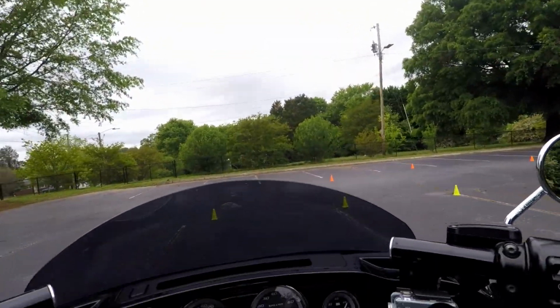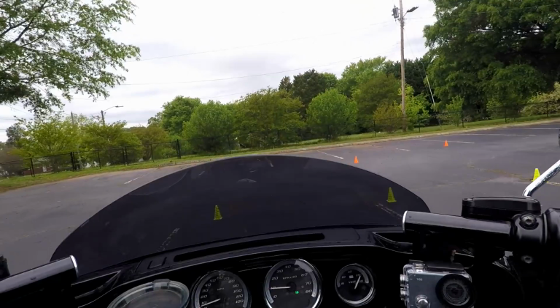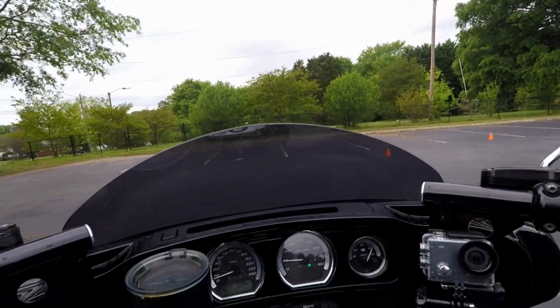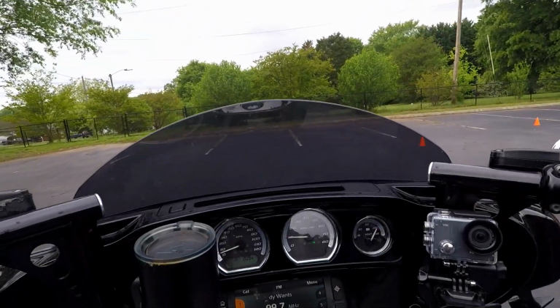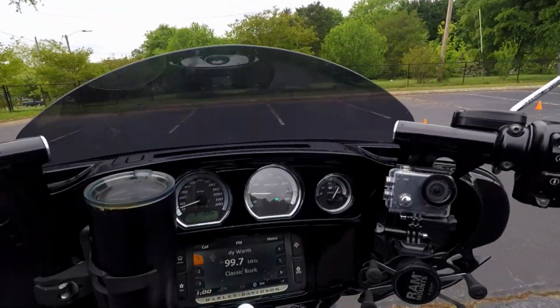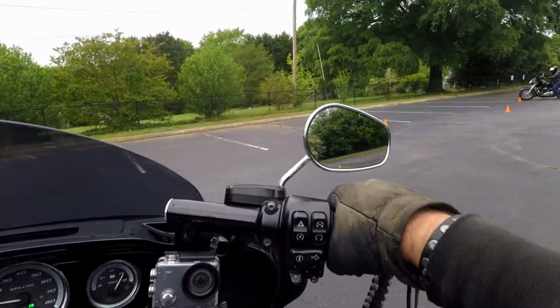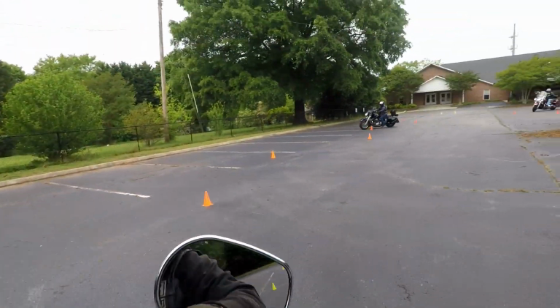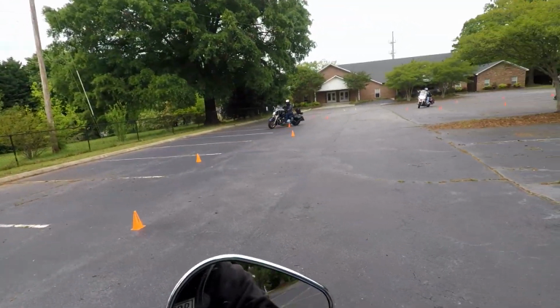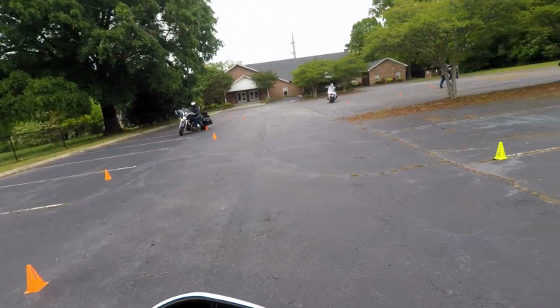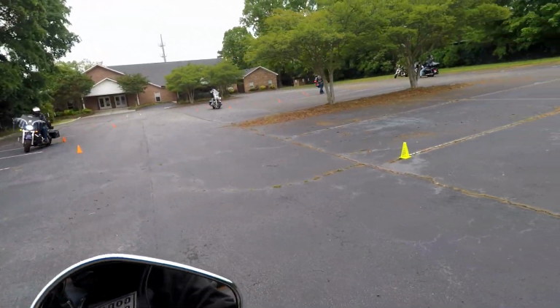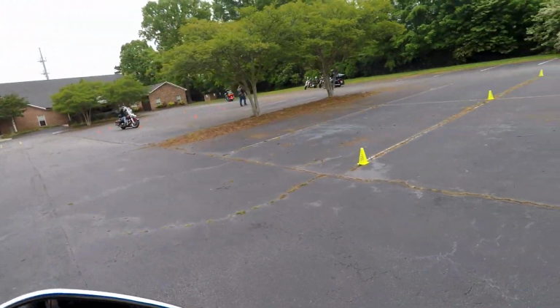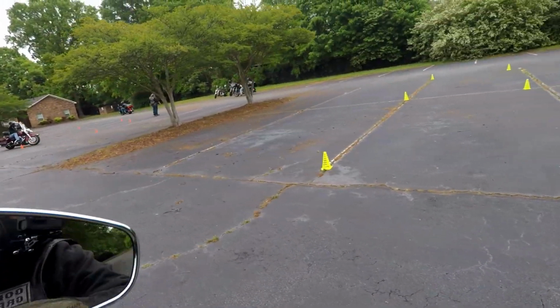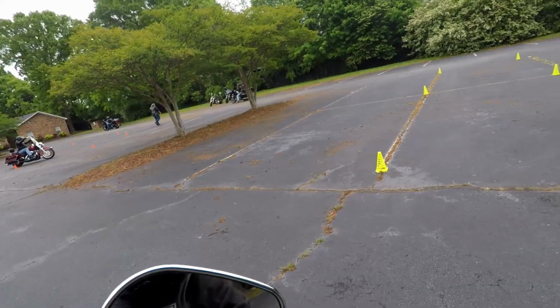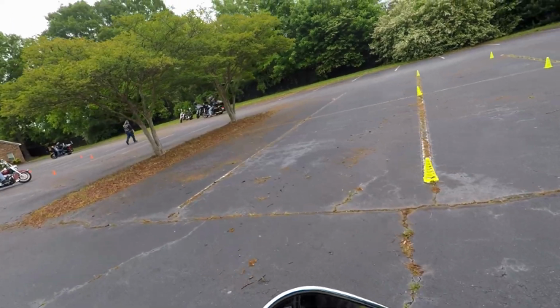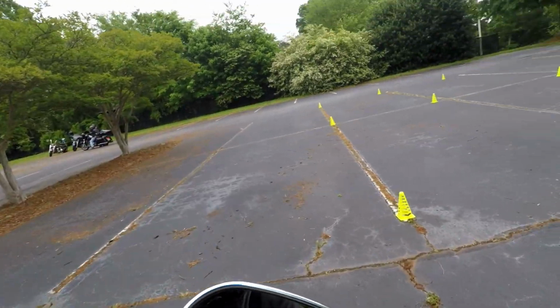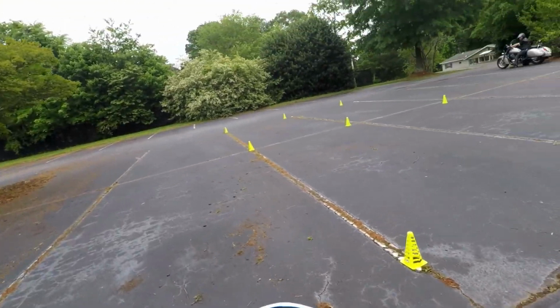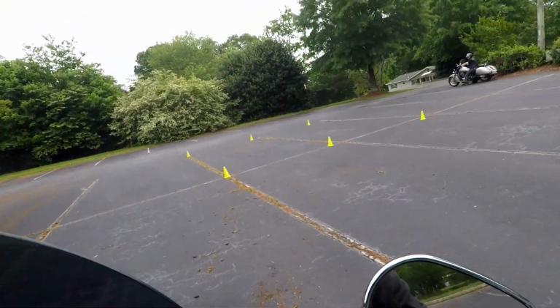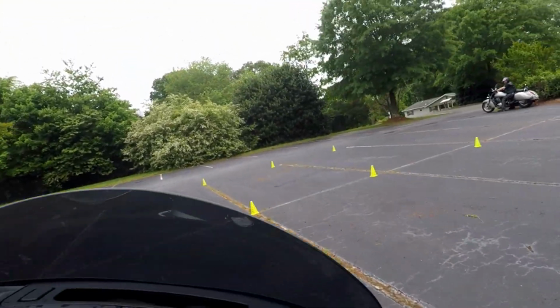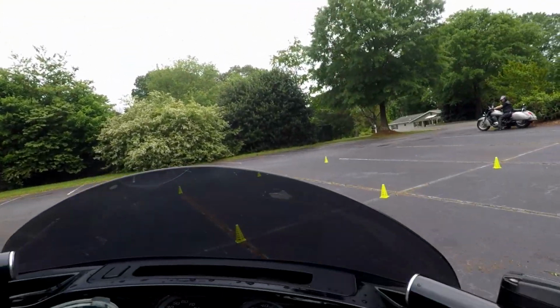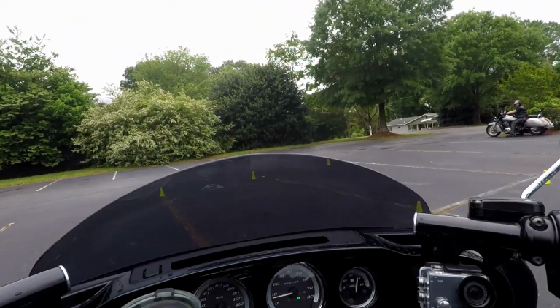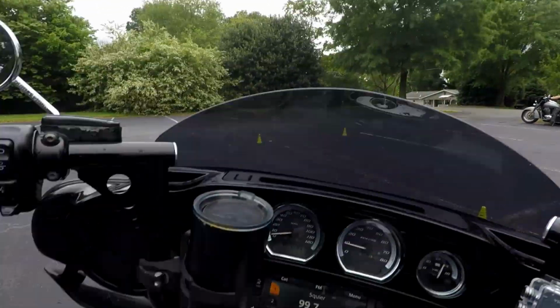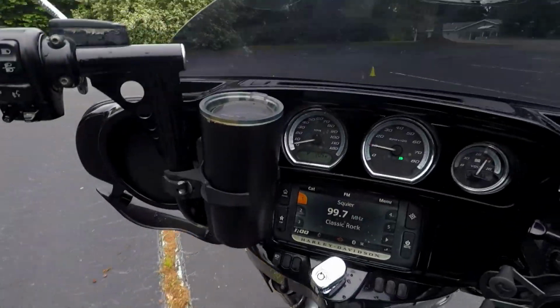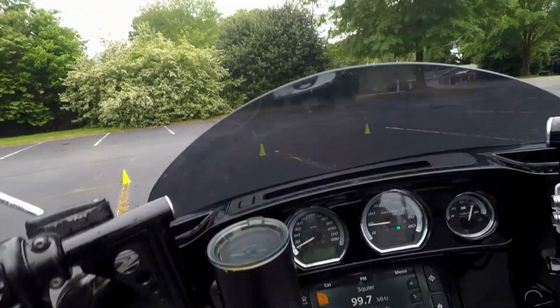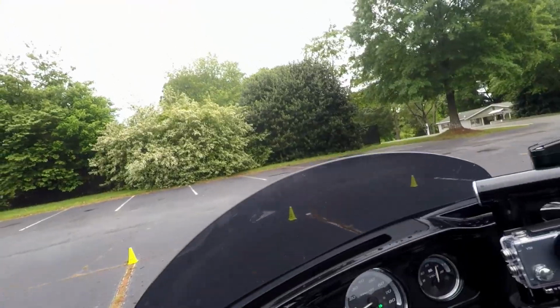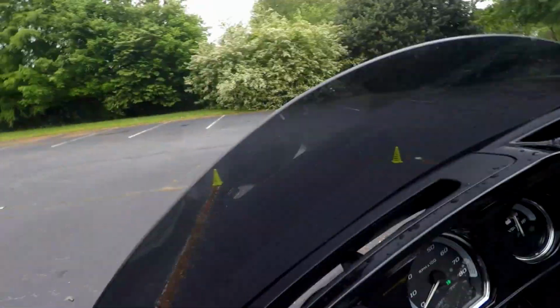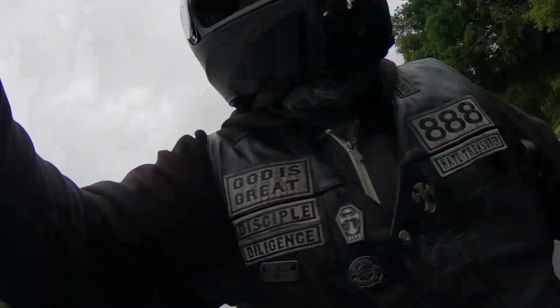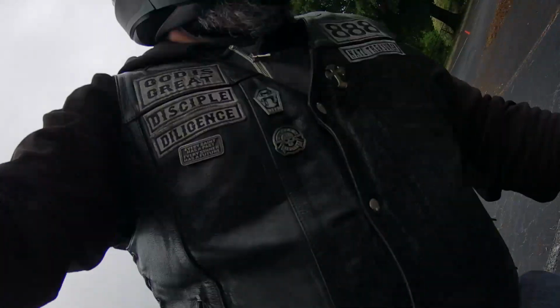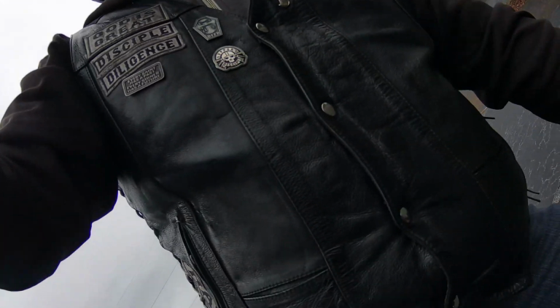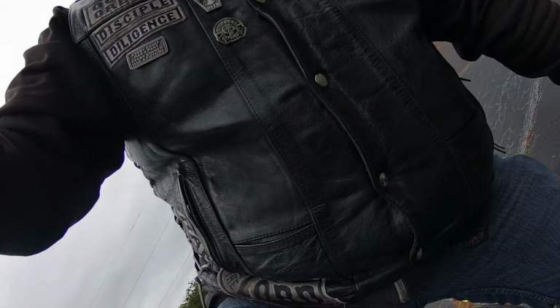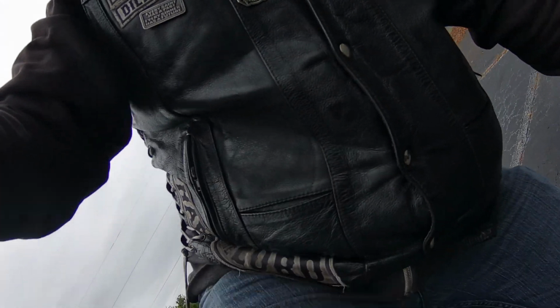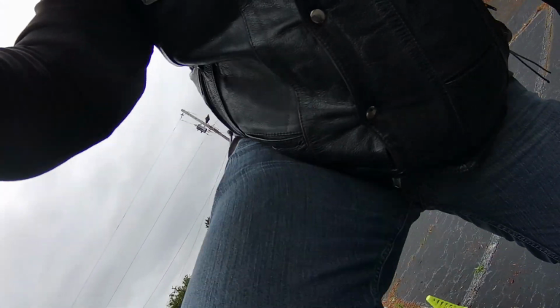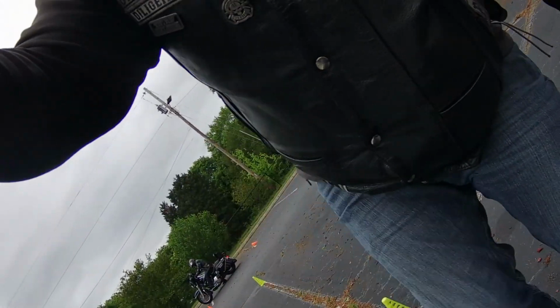No matter how hard I tried to make that u-turn — that's what these cones are set up for — I just could not make it and stay within that turn. And here's where I dump my bike. I come back up and try to avoid this stupid cone, got too close, and oh — stalled it. Dang it.